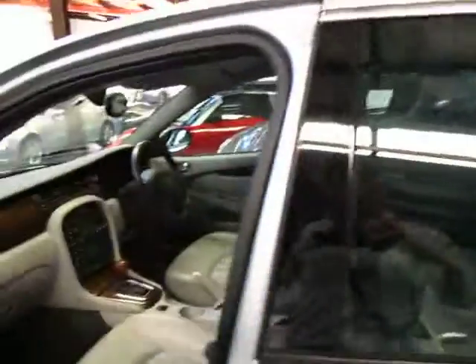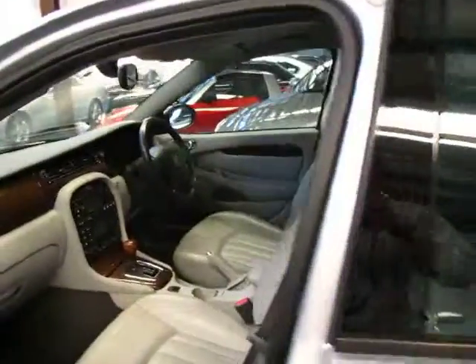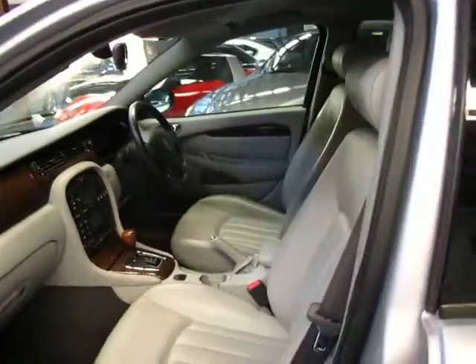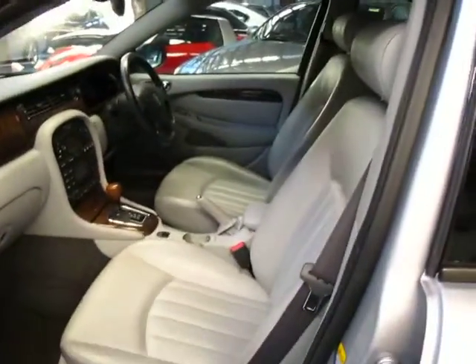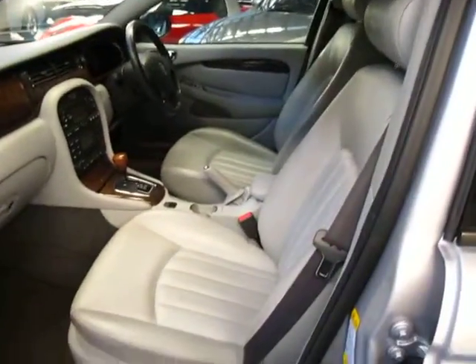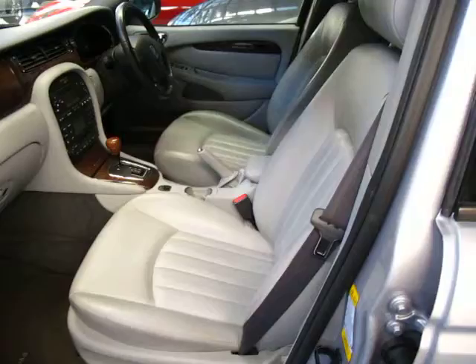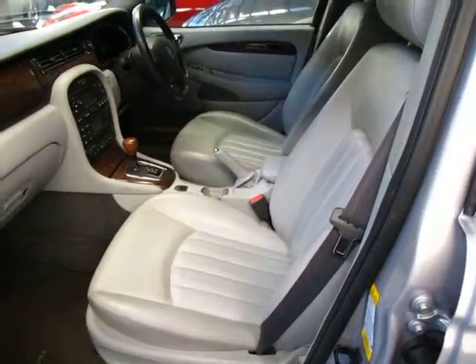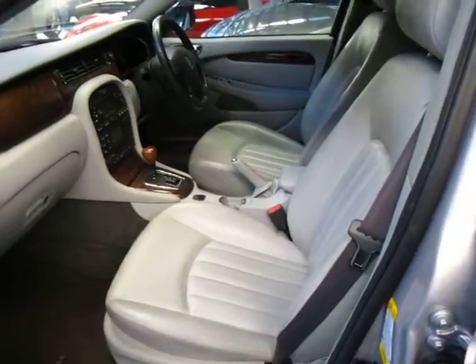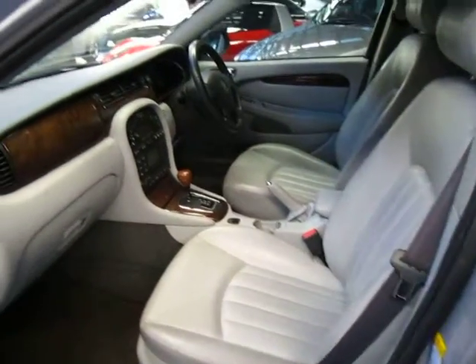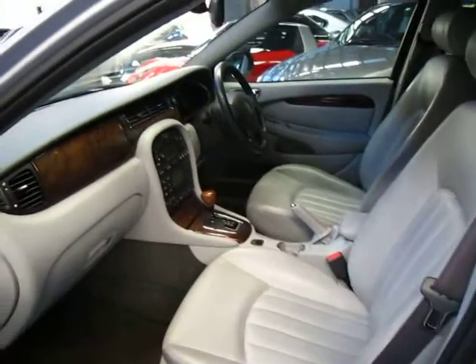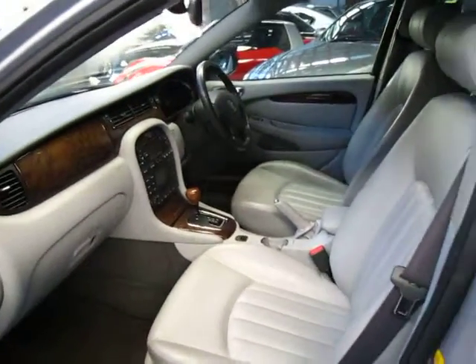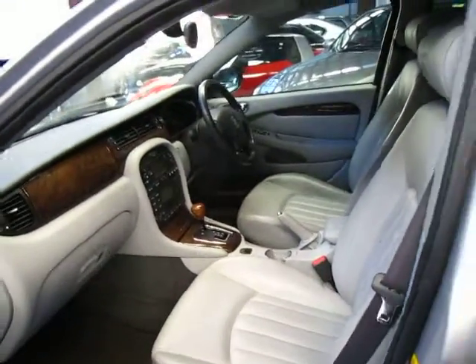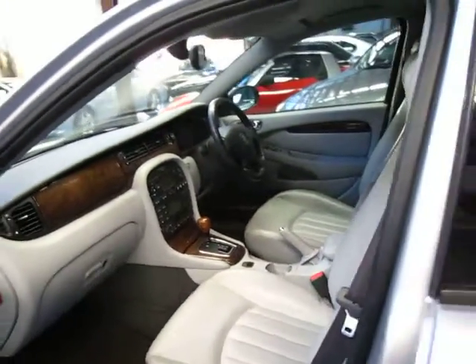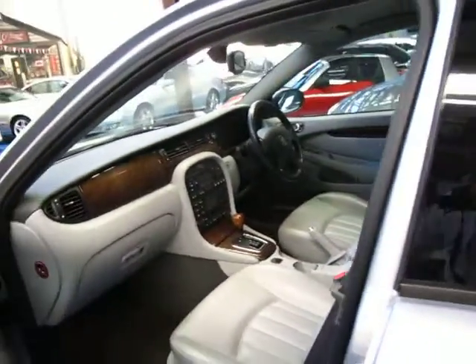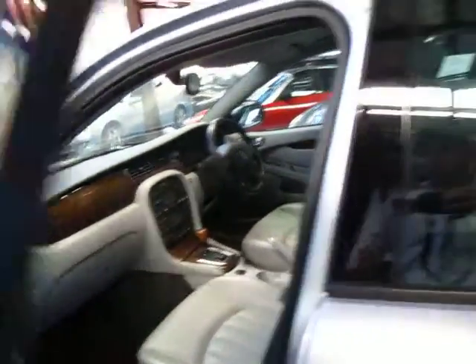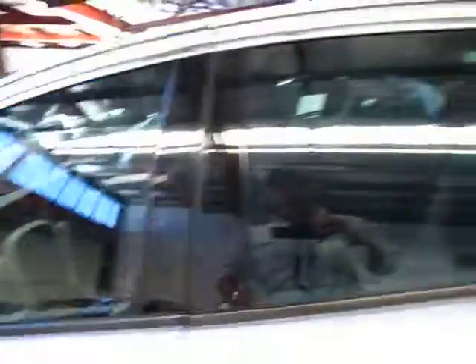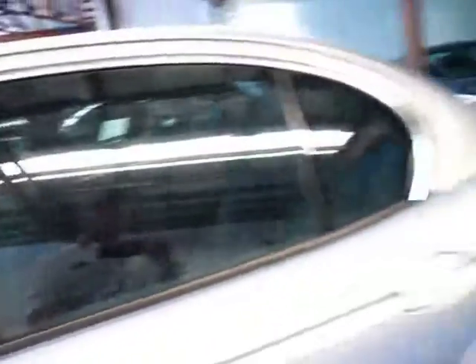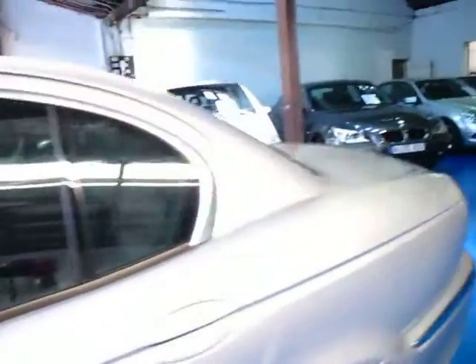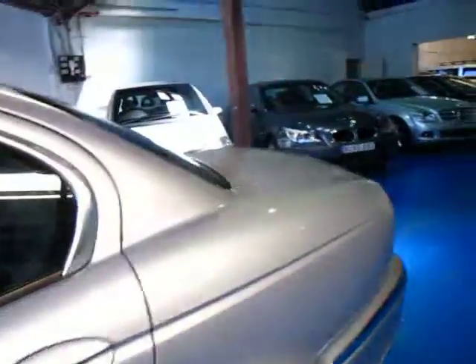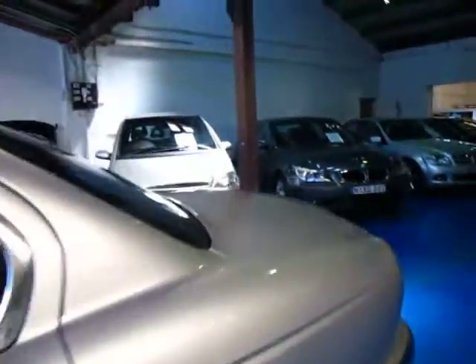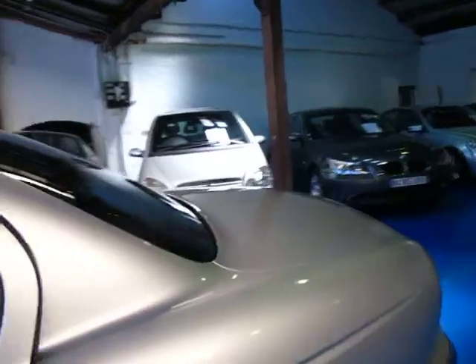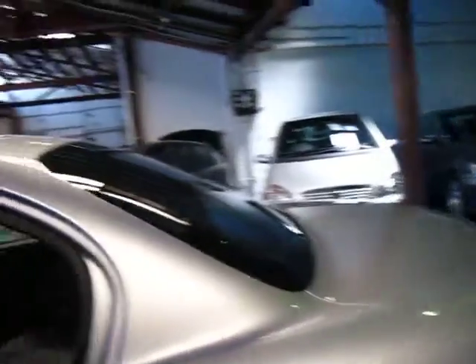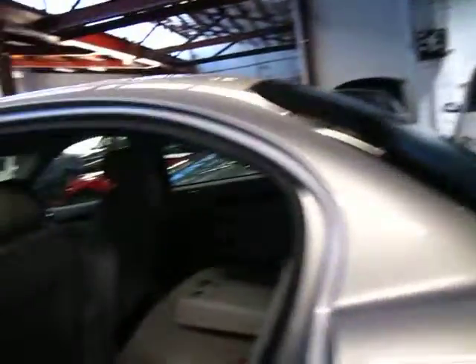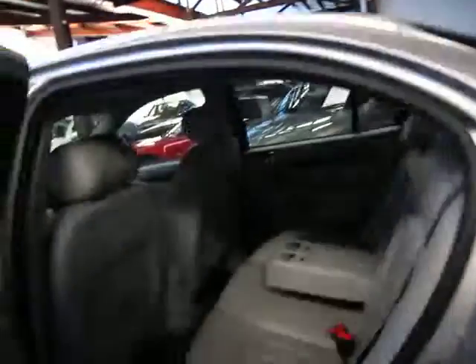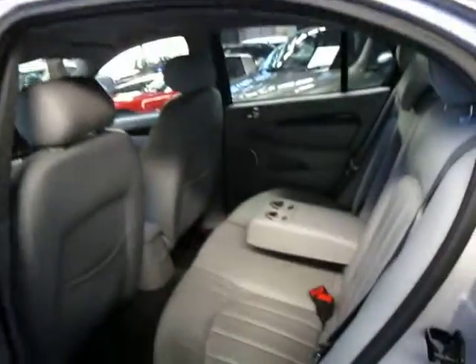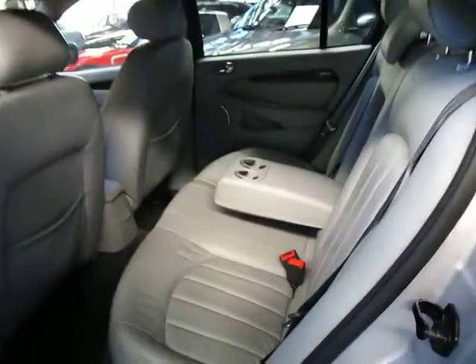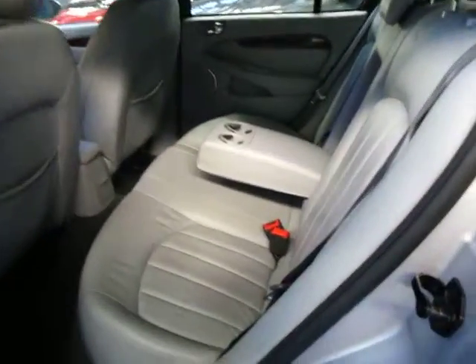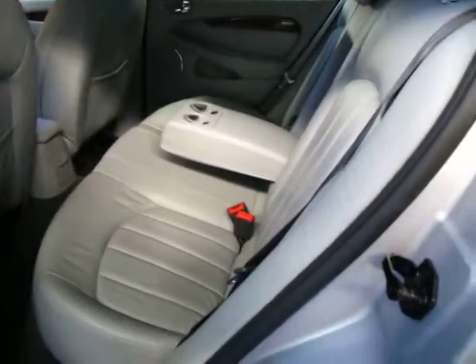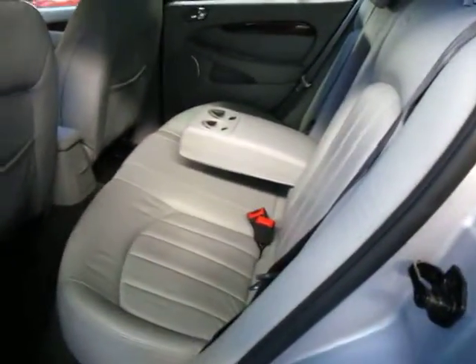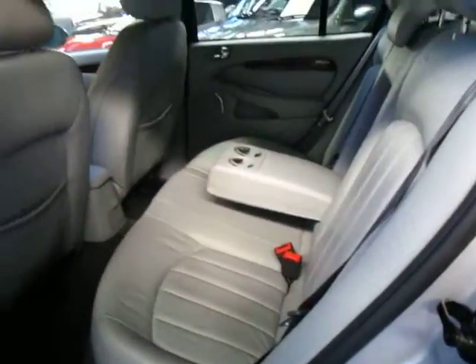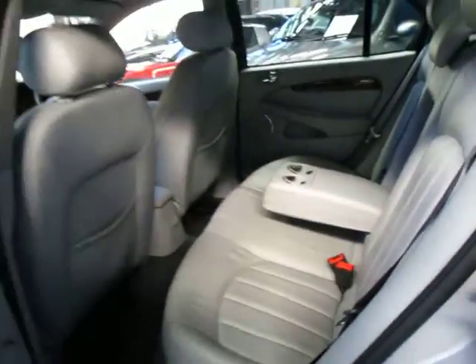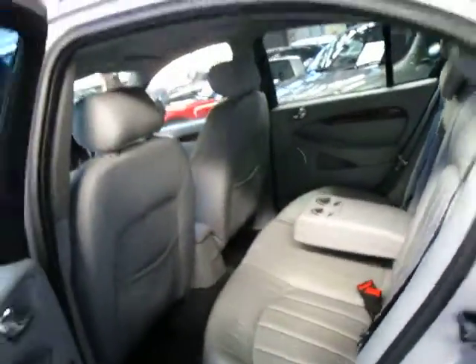The car hasn't even been detailed — it's only just come in. The wood grain's absolutely lovely. You get climate control air conditioning, full leather interior, and the alloy wheels.